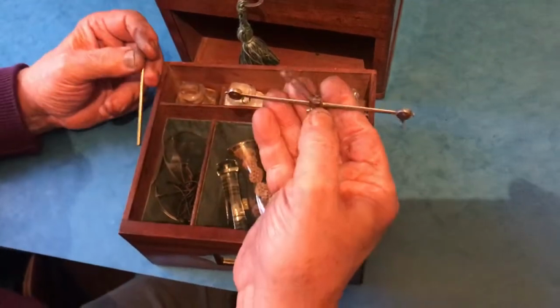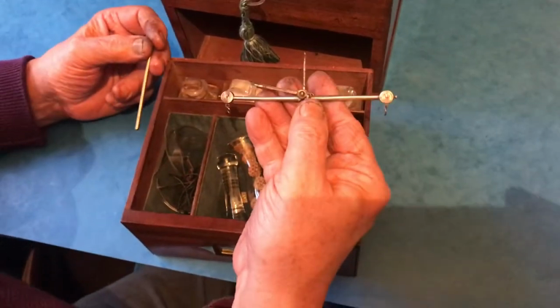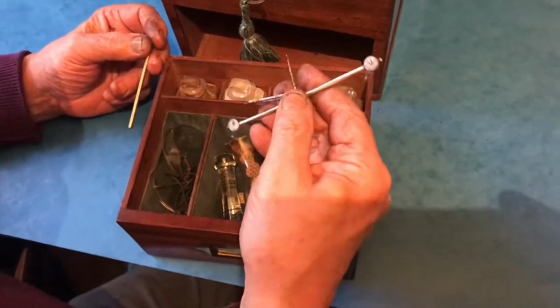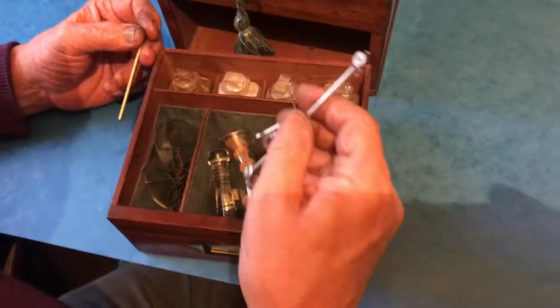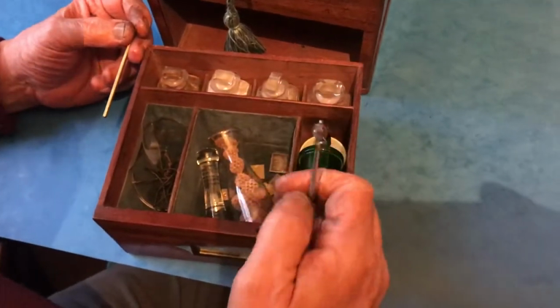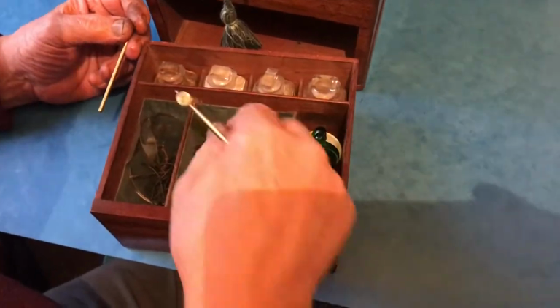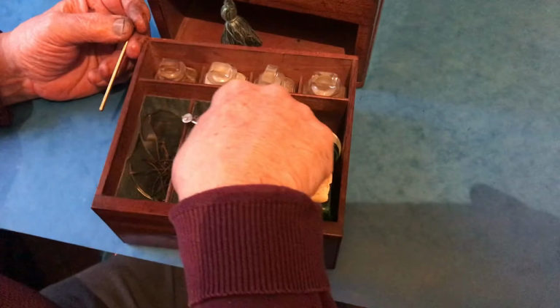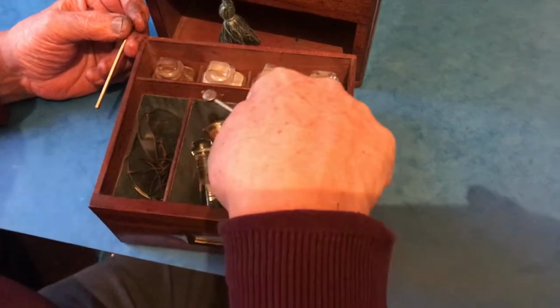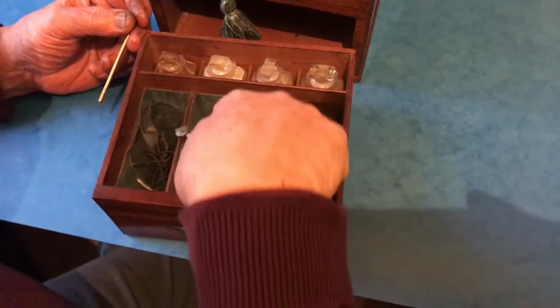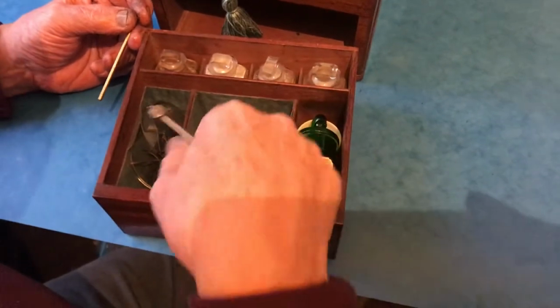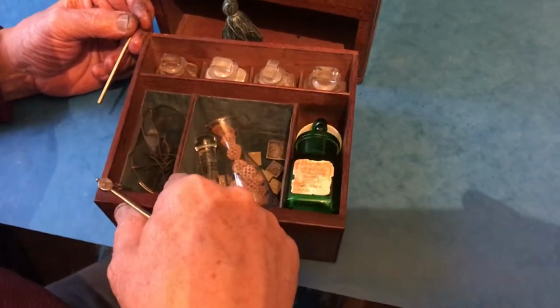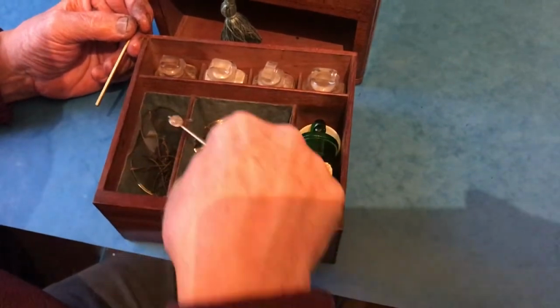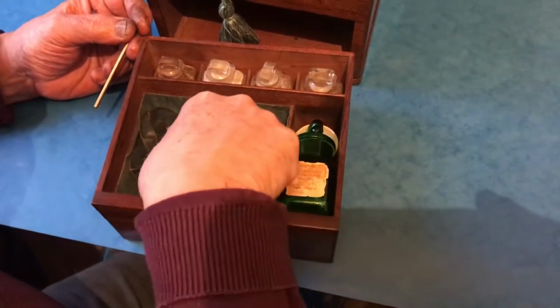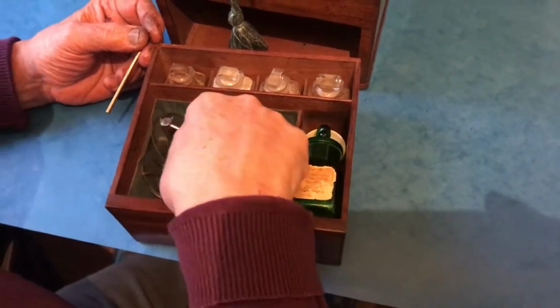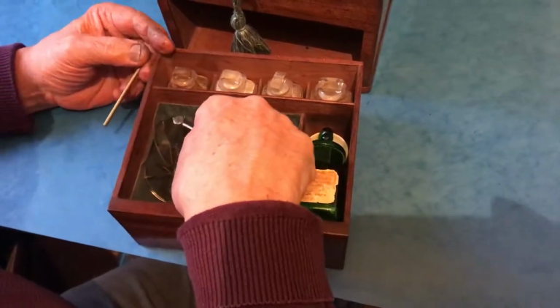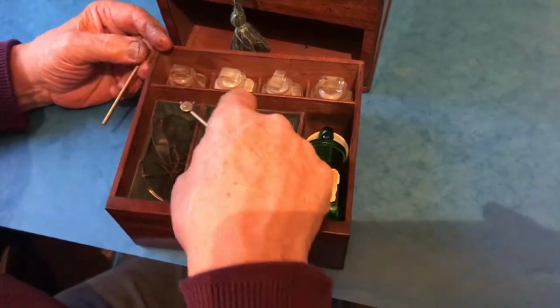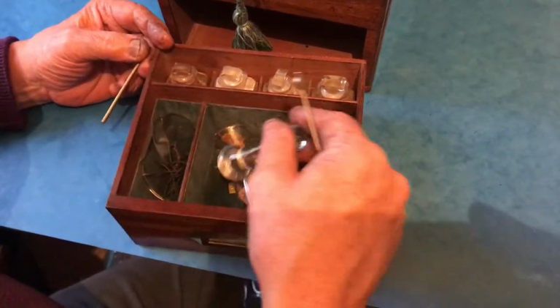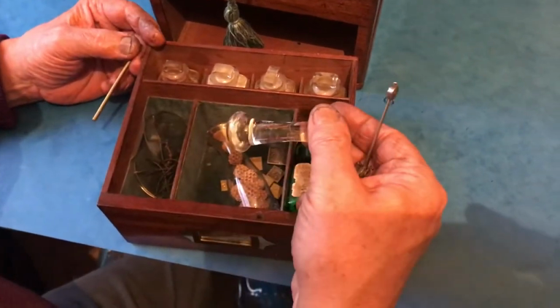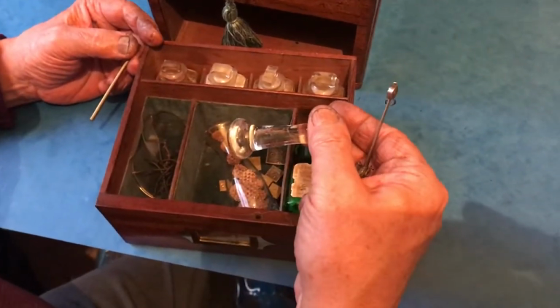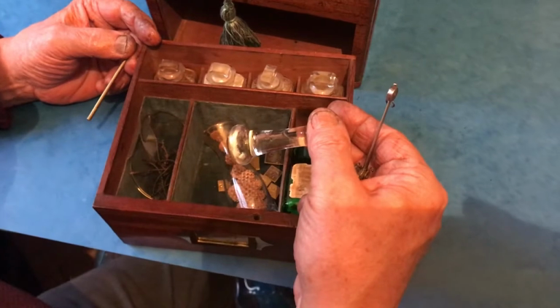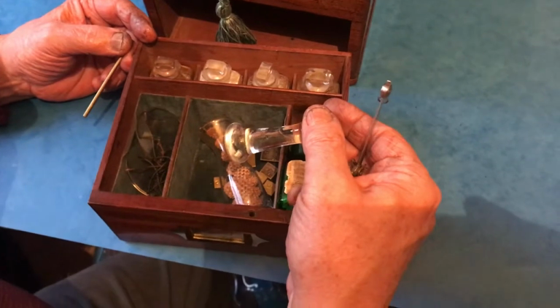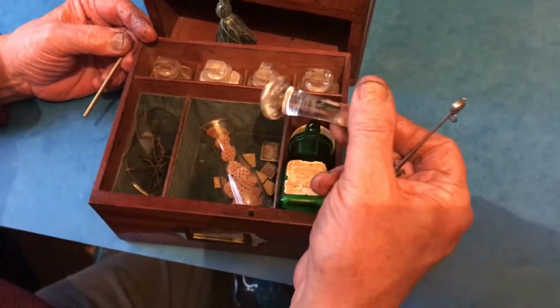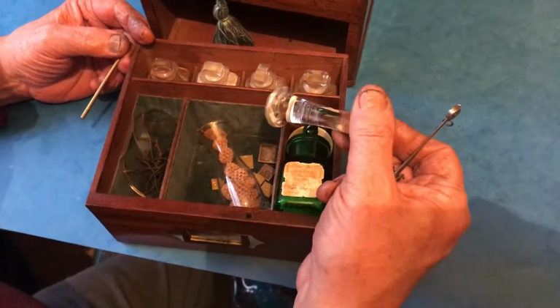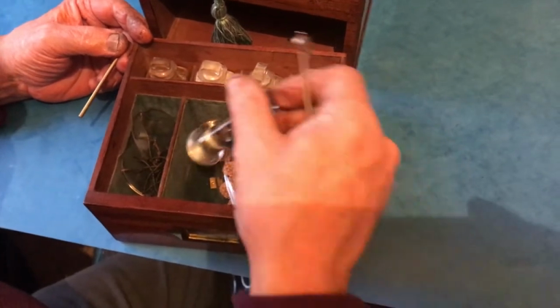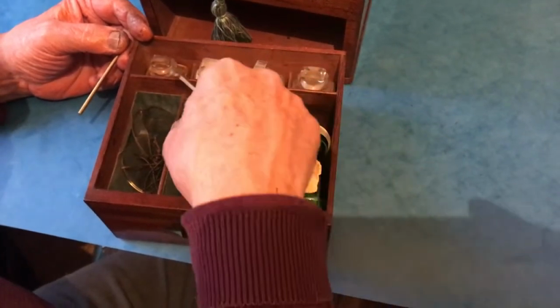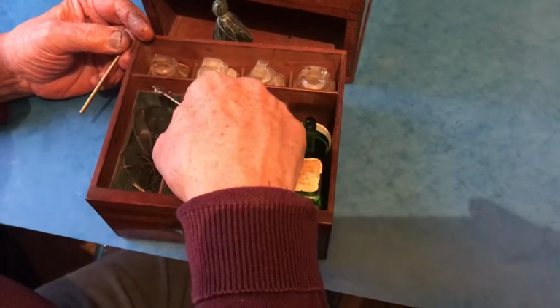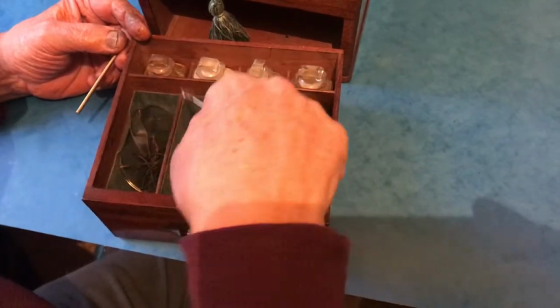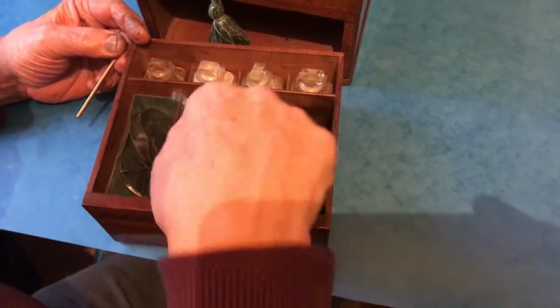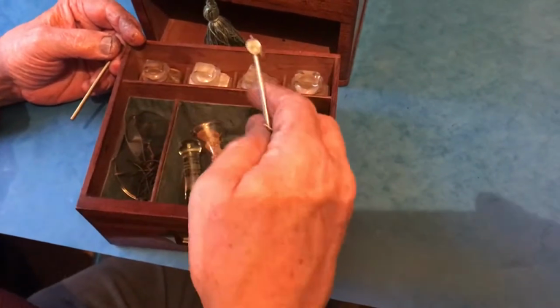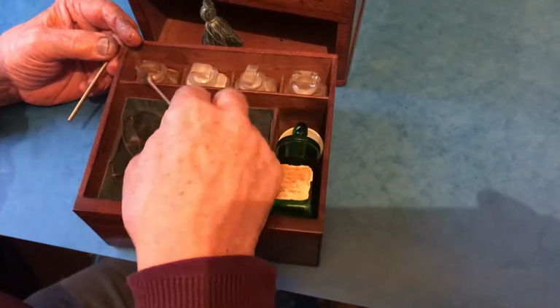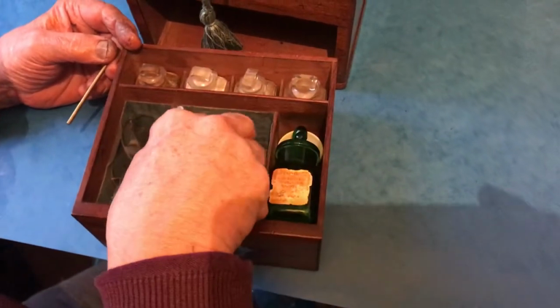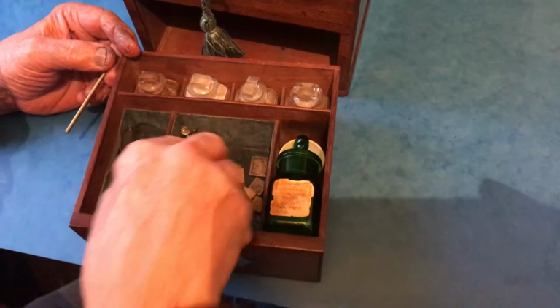There's a little steel scale and various apothecary weights. There's a mortar and pestle — we've got the pestle, but the mortar should have been sitting in that base and is not there.